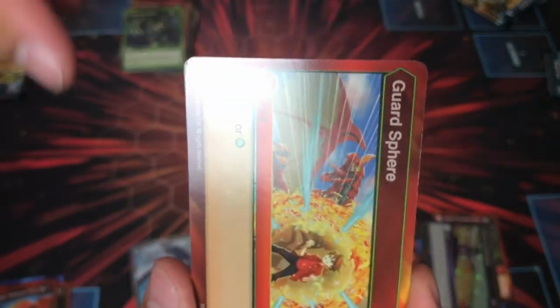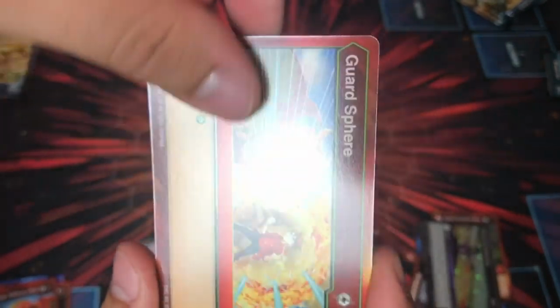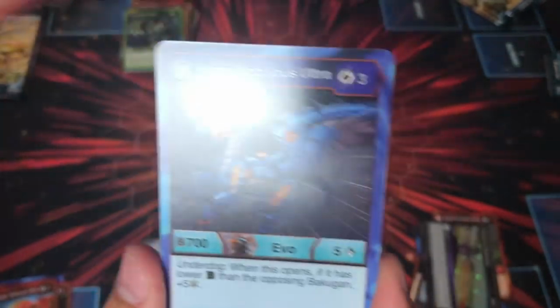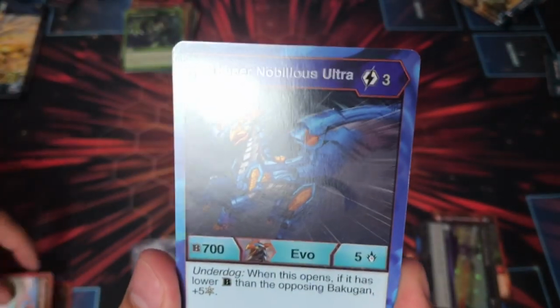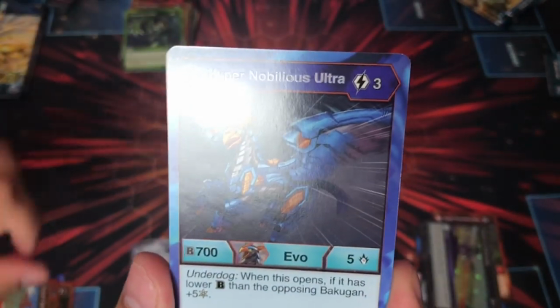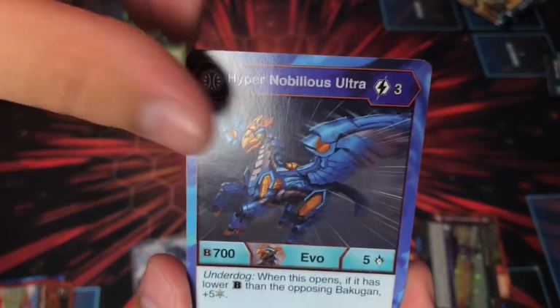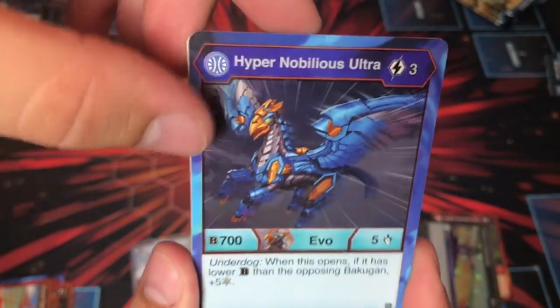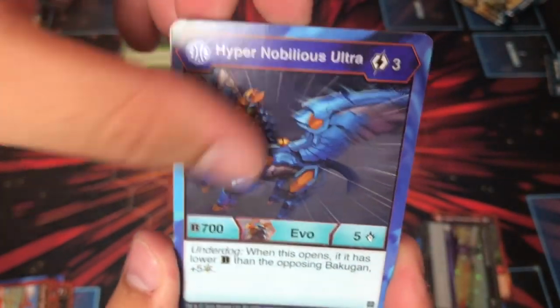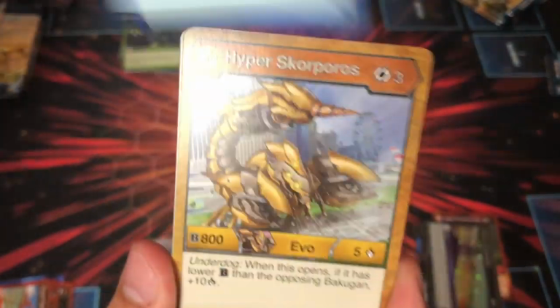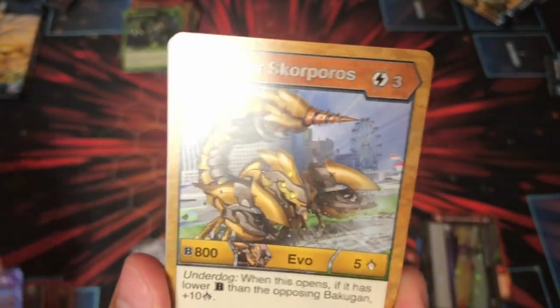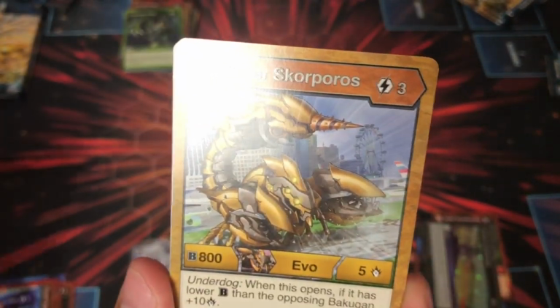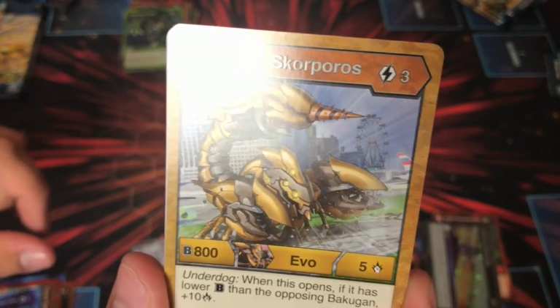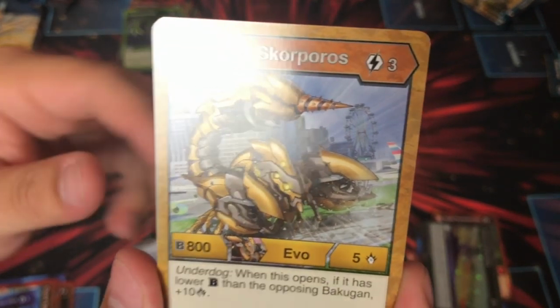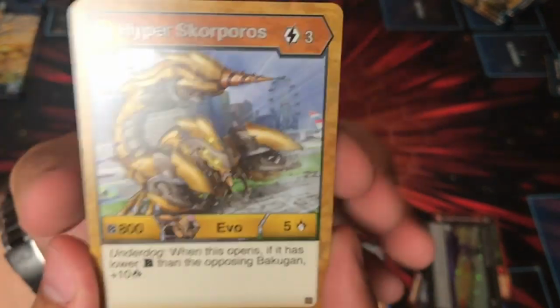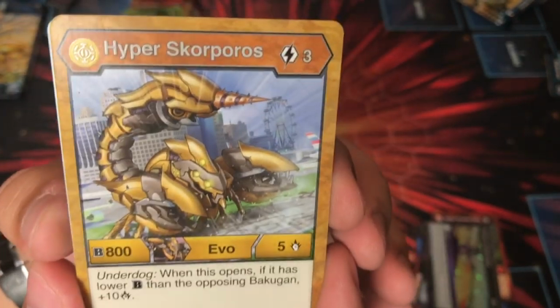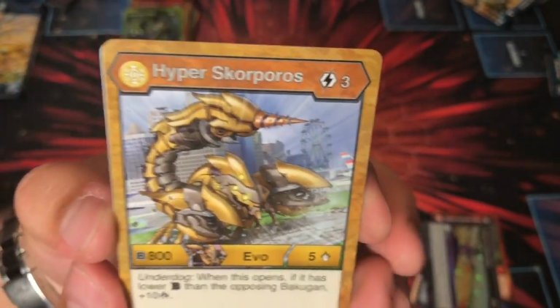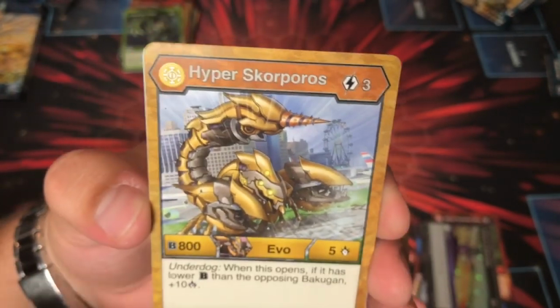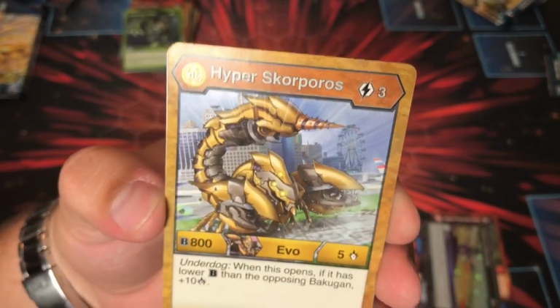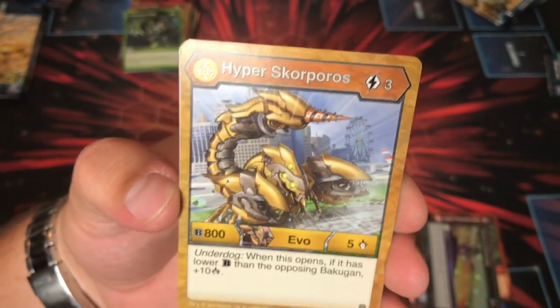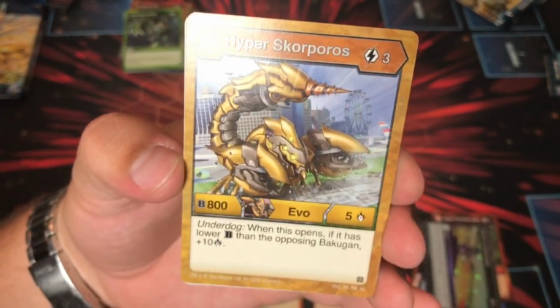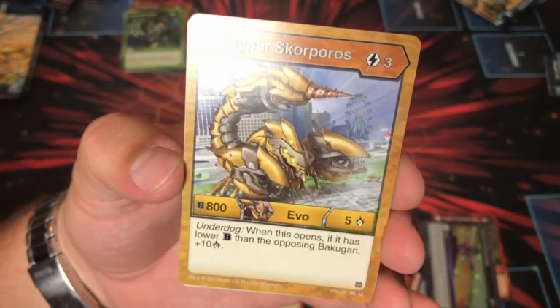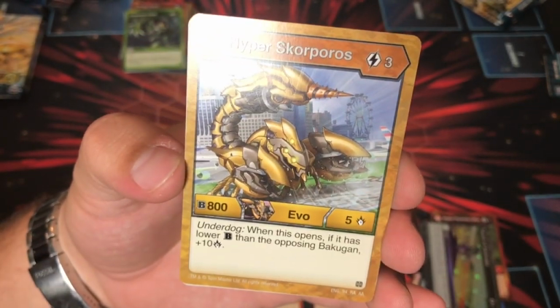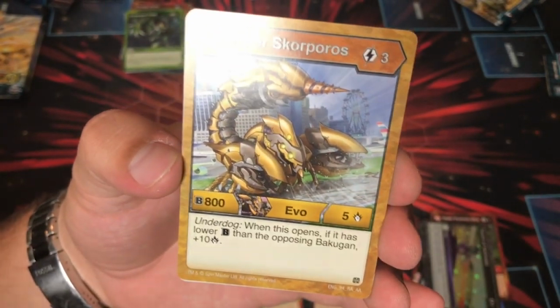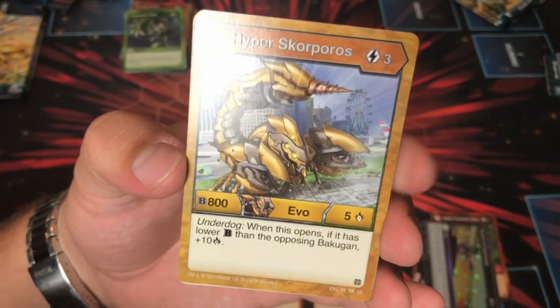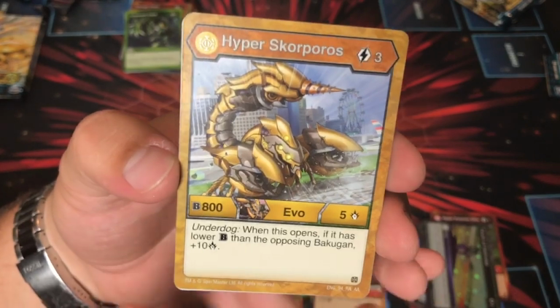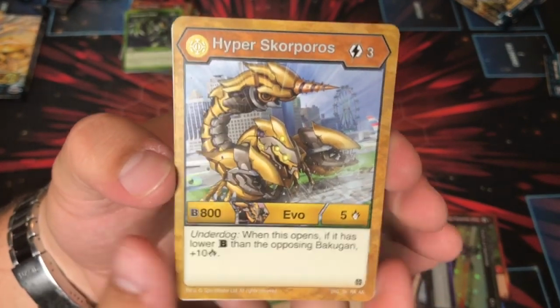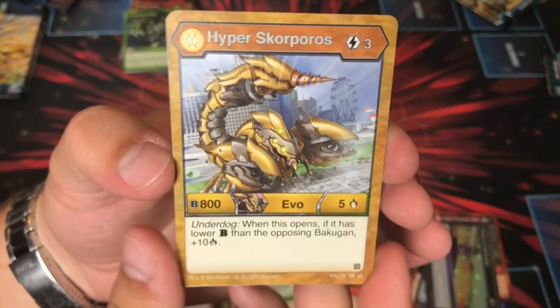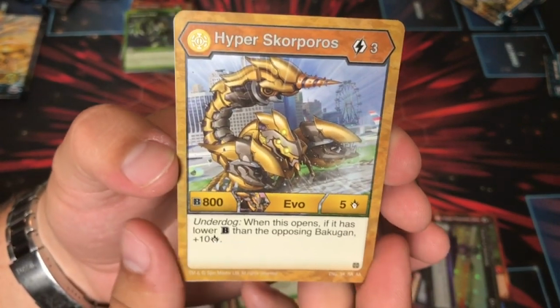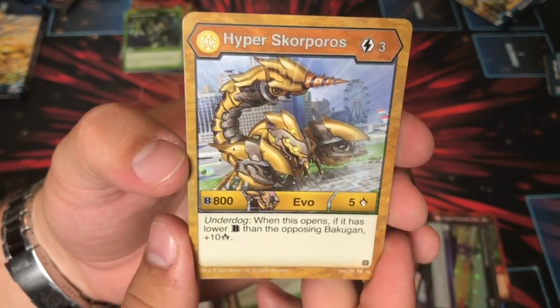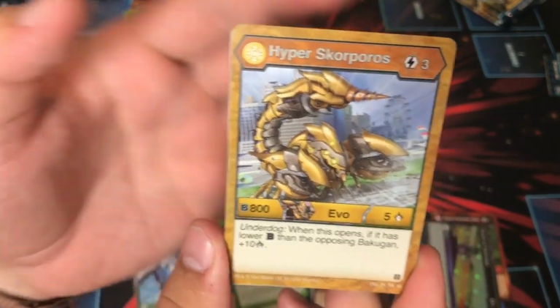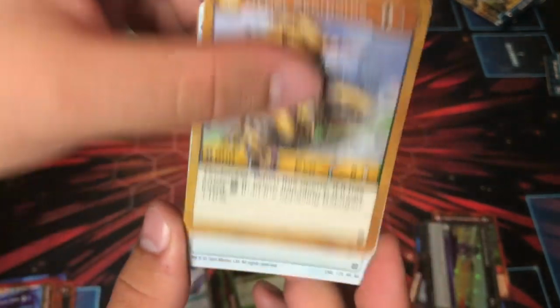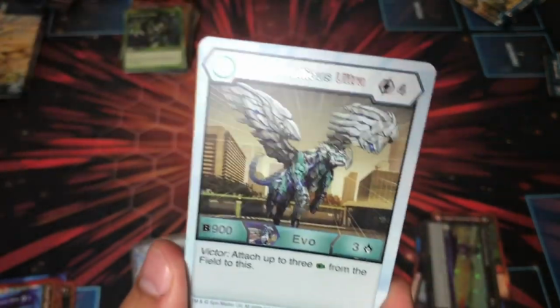Guard Sphere — seen that. Hyper Nobilius Ultra — seen that. Hyper Scorporos Auralis: three costs, 805, Underdog — you get plus 10 damage. That's a lot, cool.